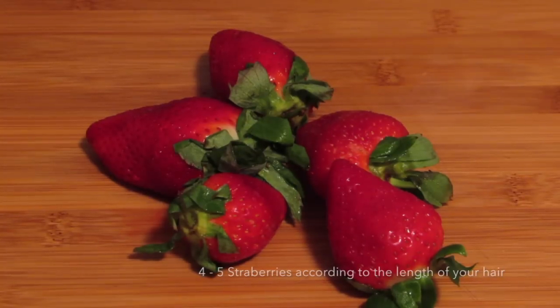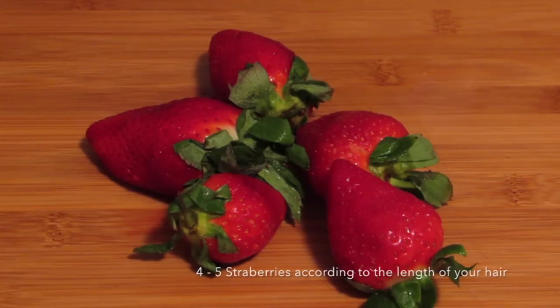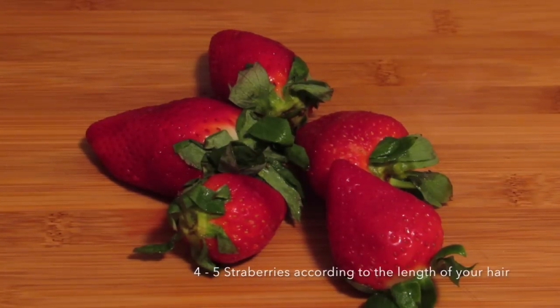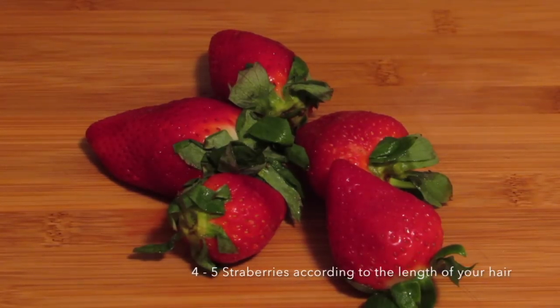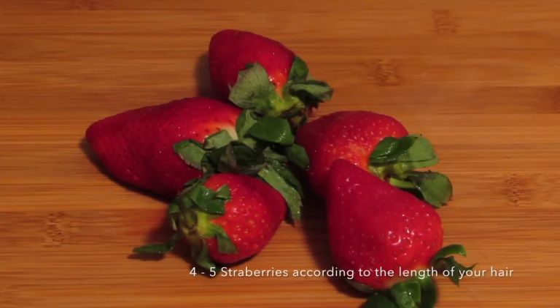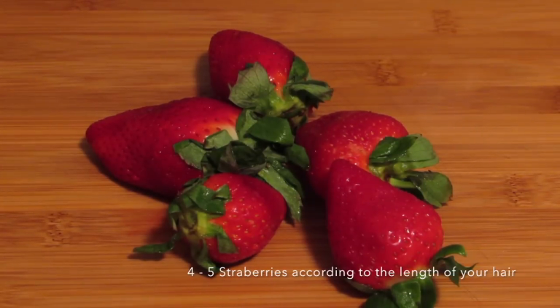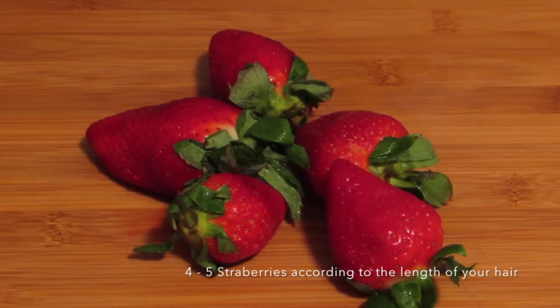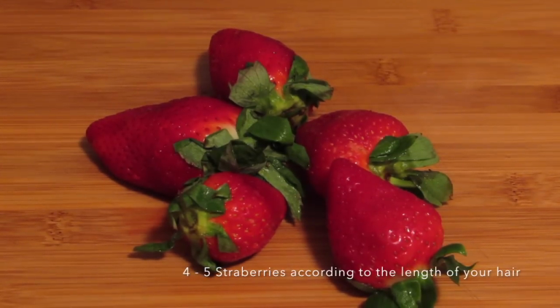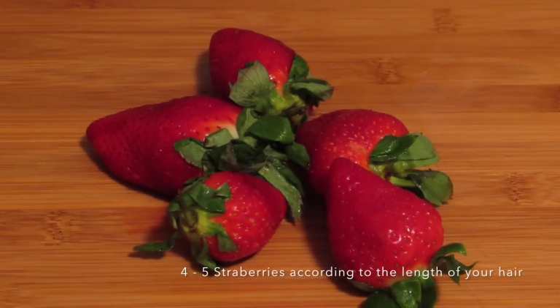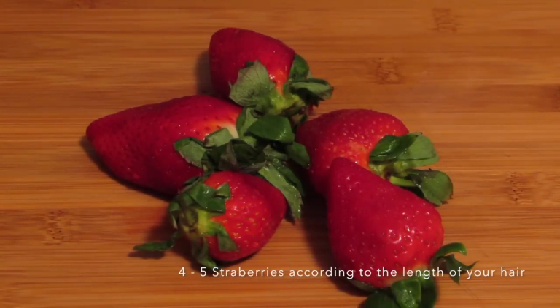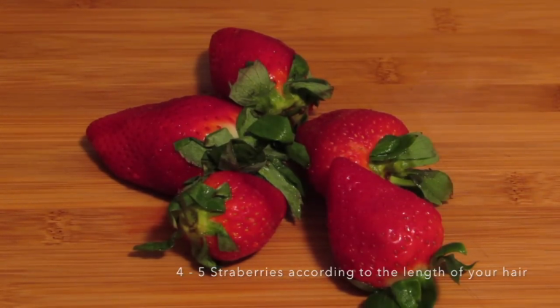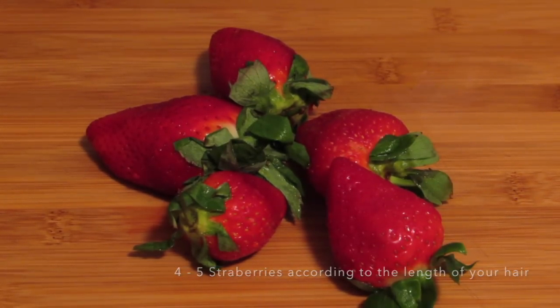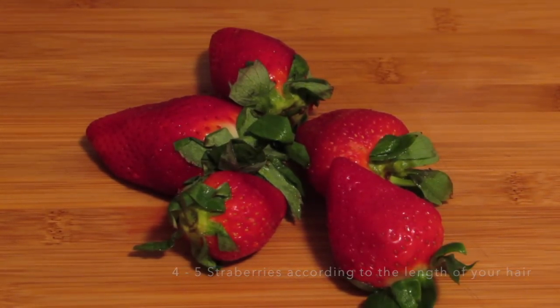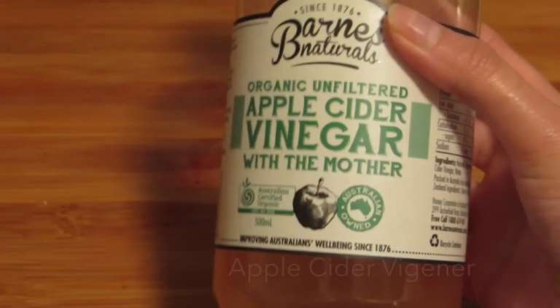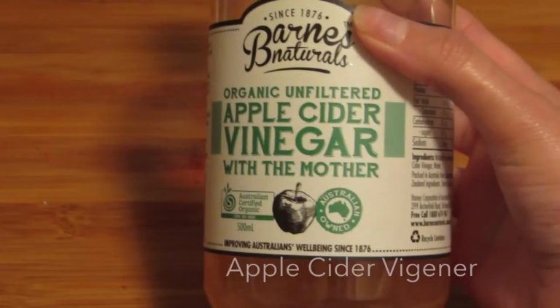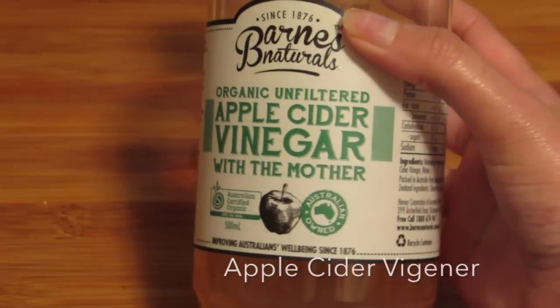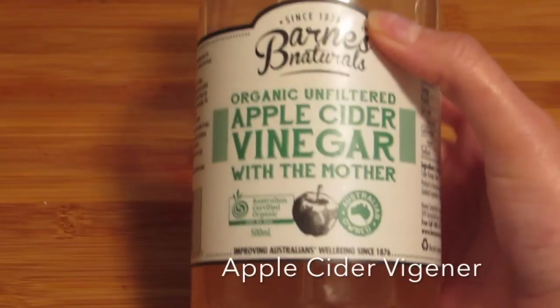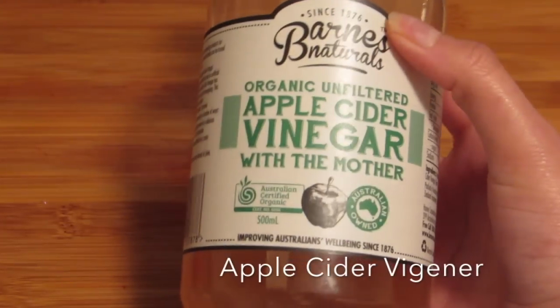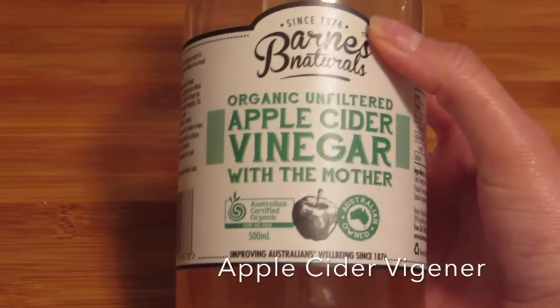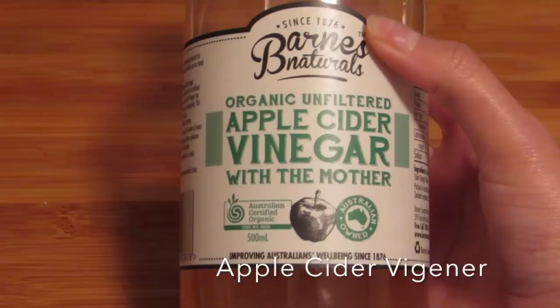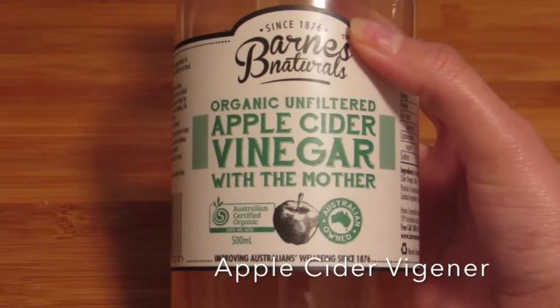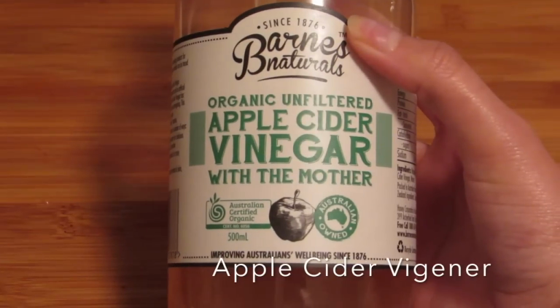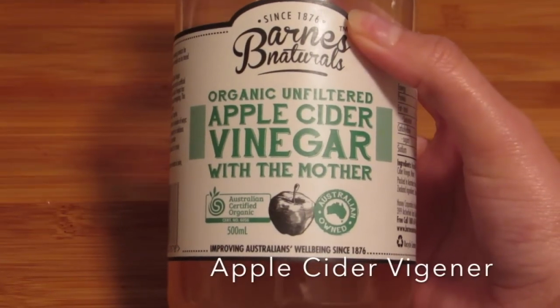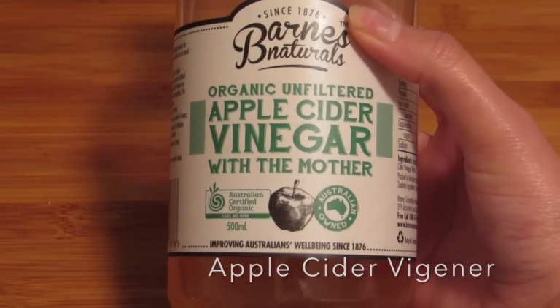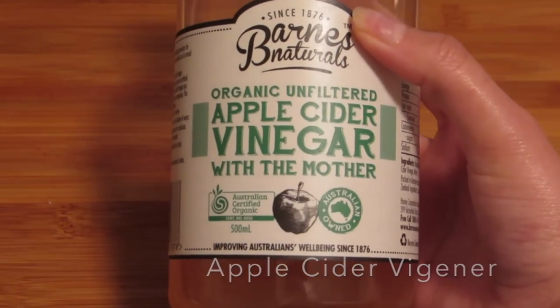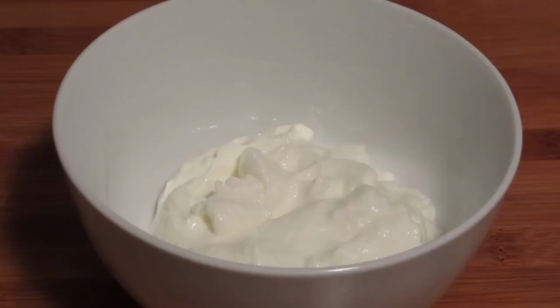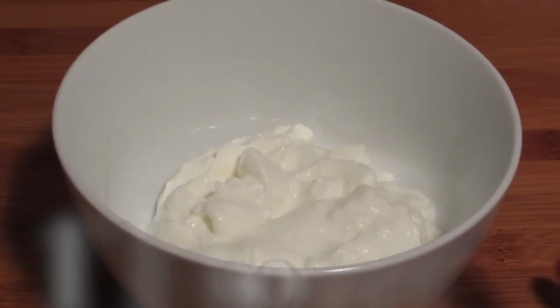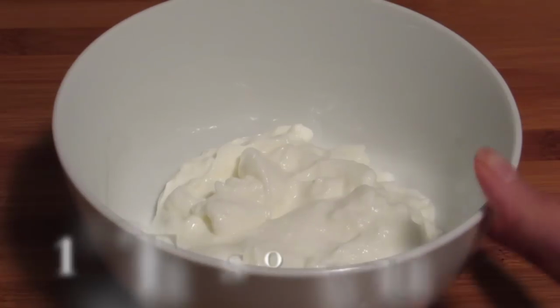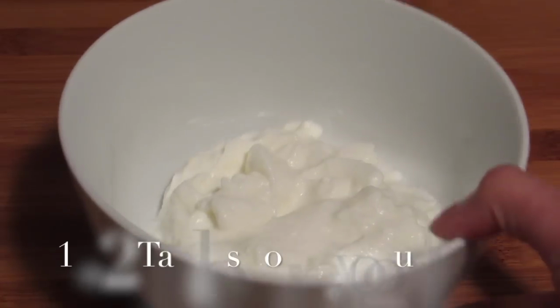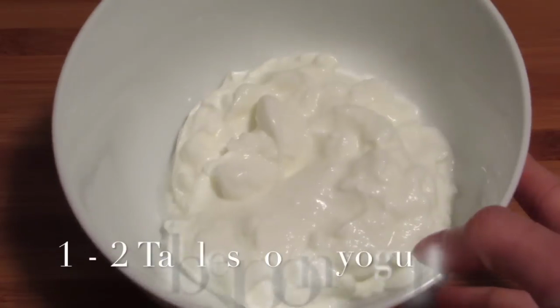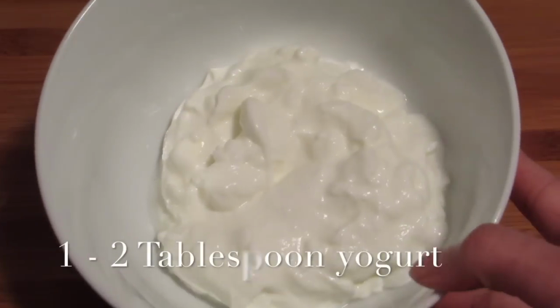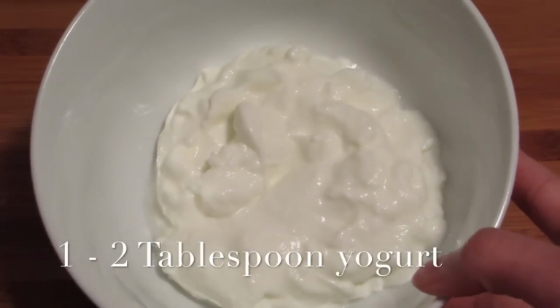For this you need 4 to 5 strawberries according to the length of your hair, pure organic apple cider vinegar, and 1 to 2 tablespoons of yogurt.